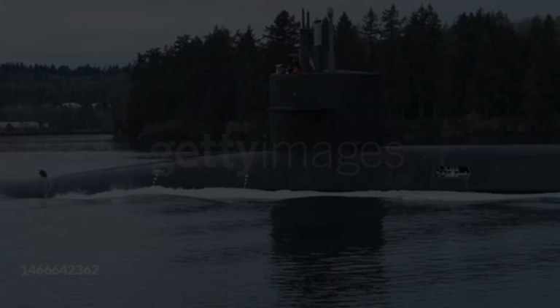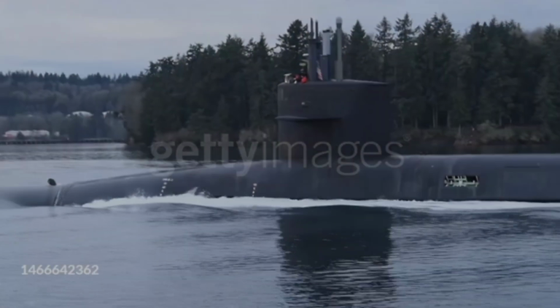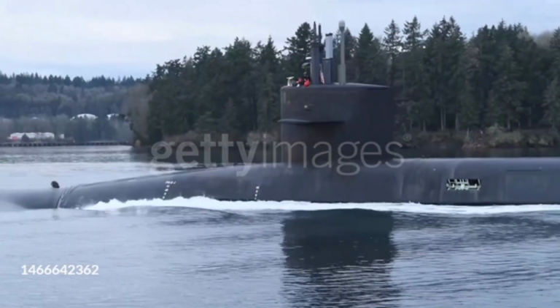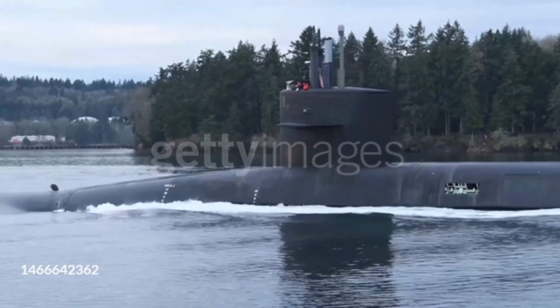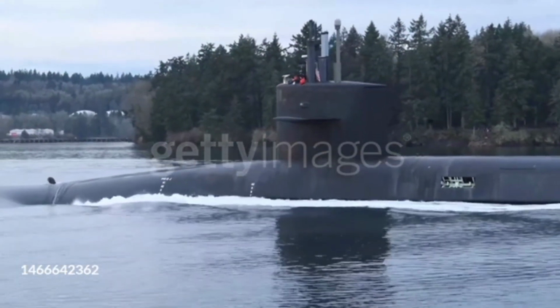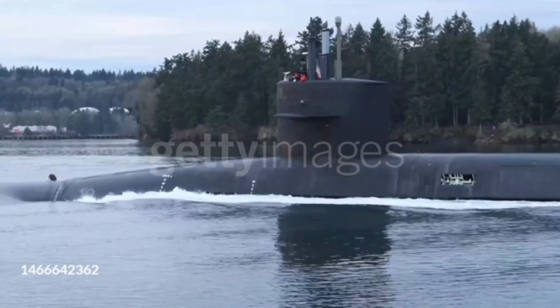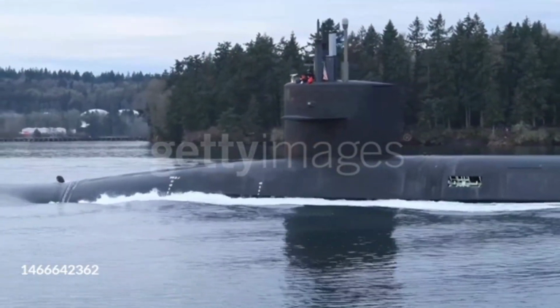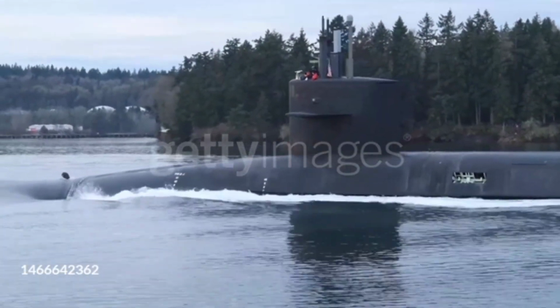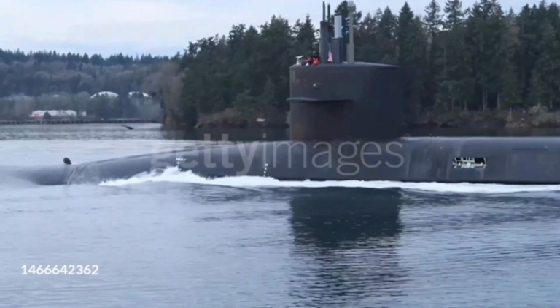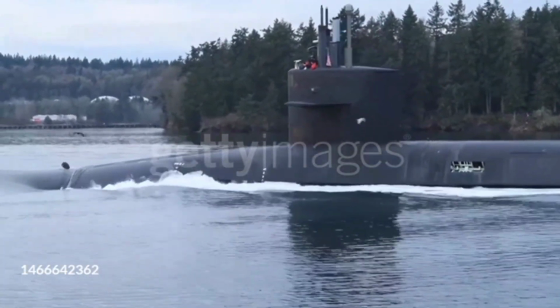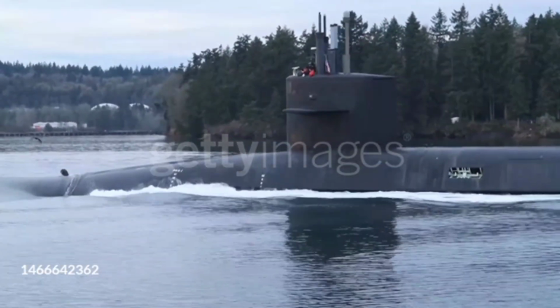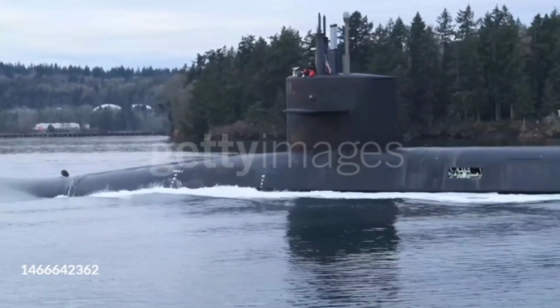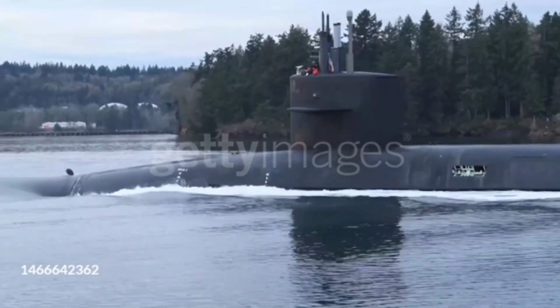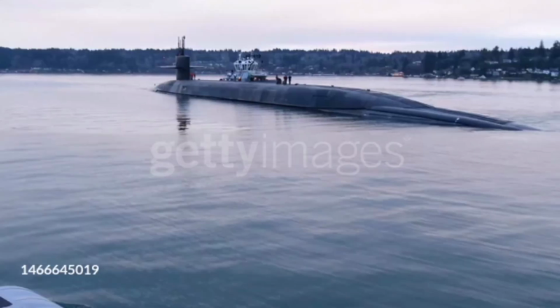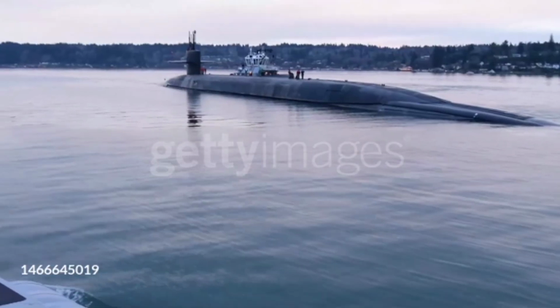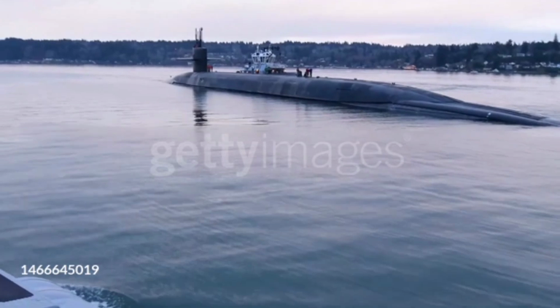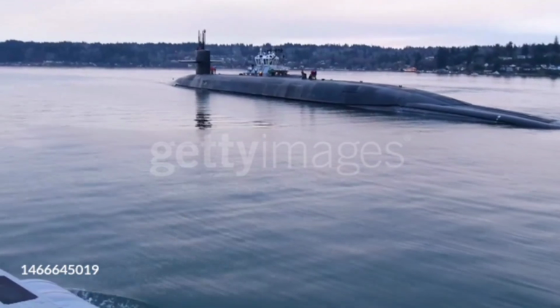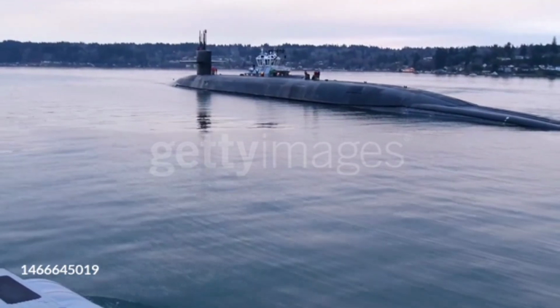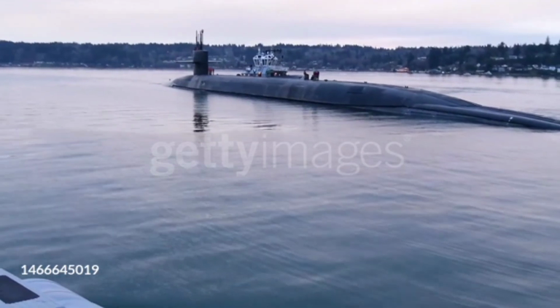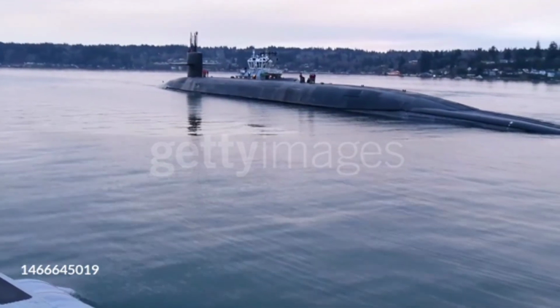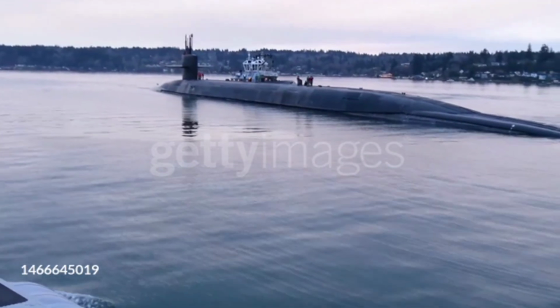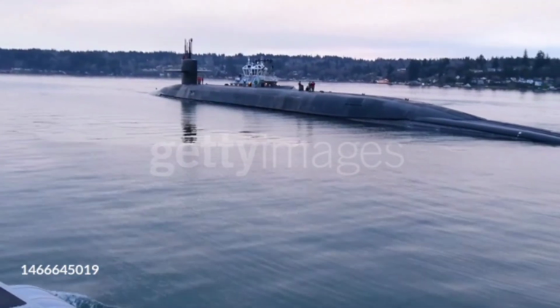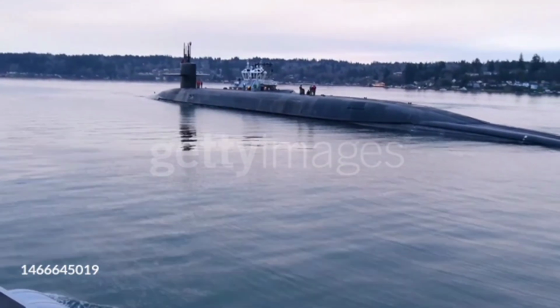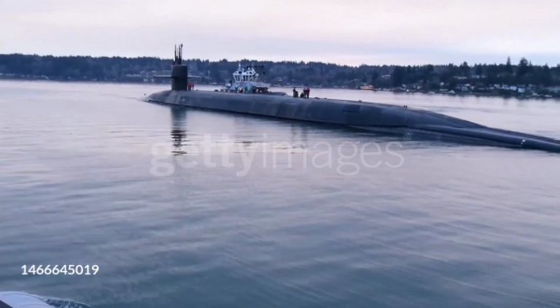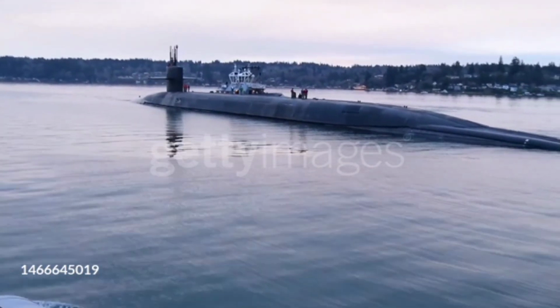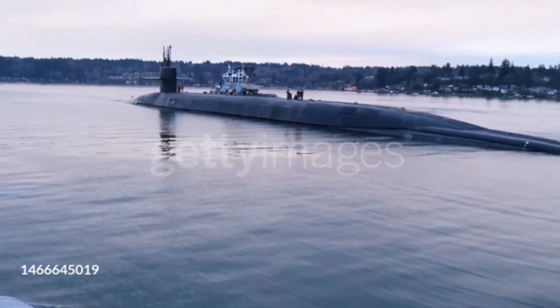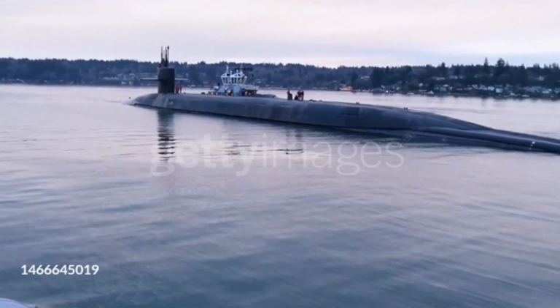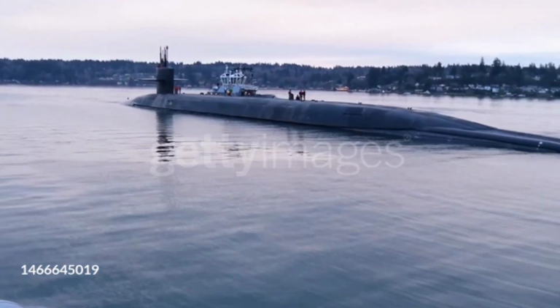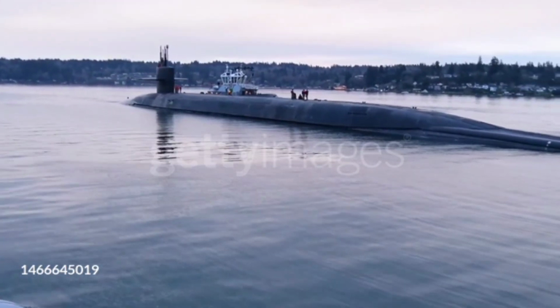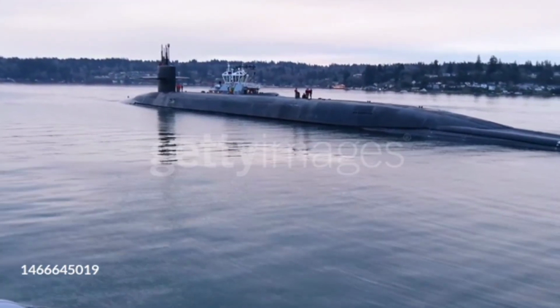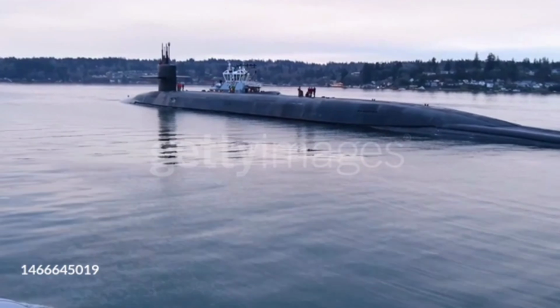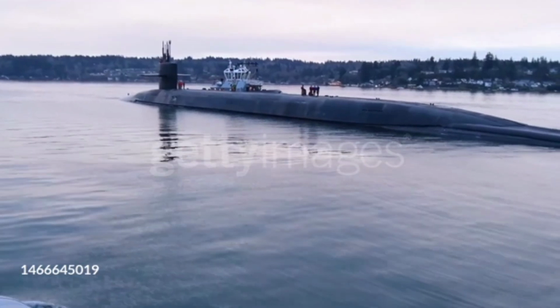Submarines have long been feared for their stealth and destructive power, none more so than the Ohio-class submarines of the United States Navy. In this video, we delve into why these submarines are among the most feared in the world.